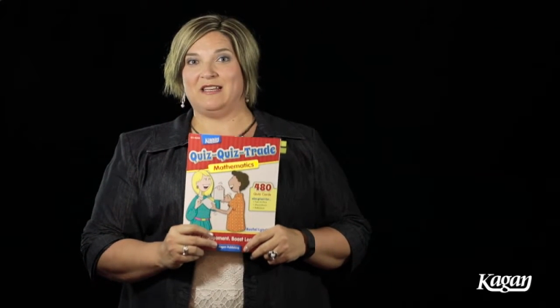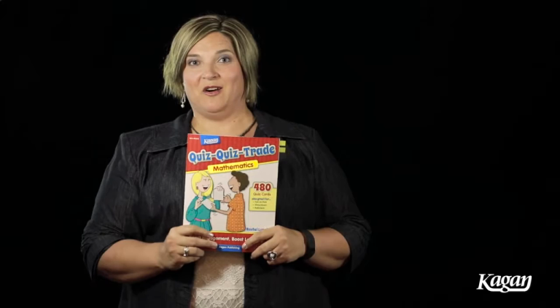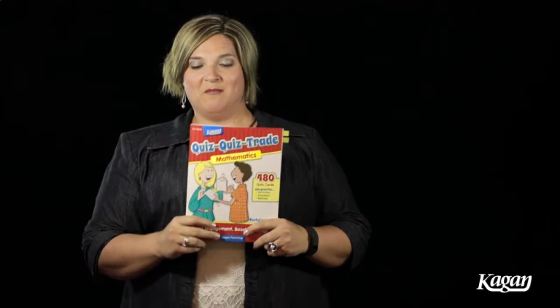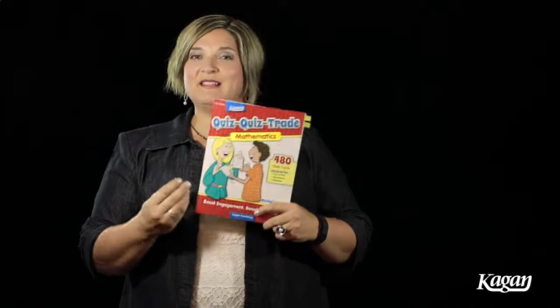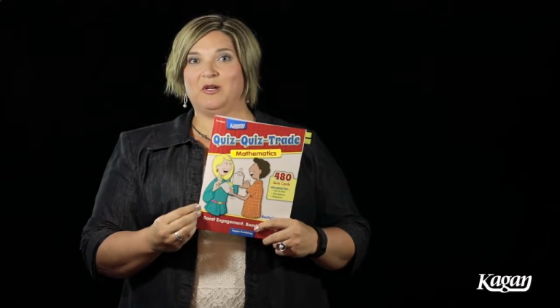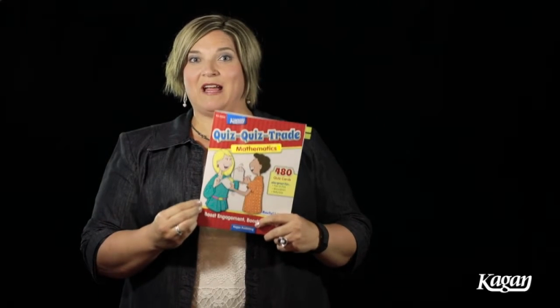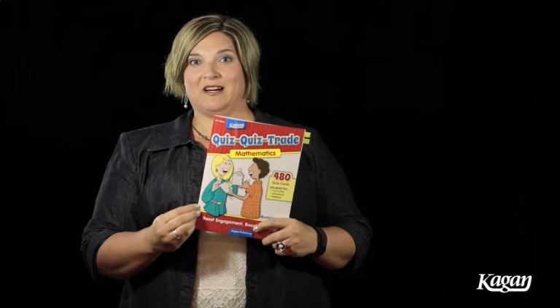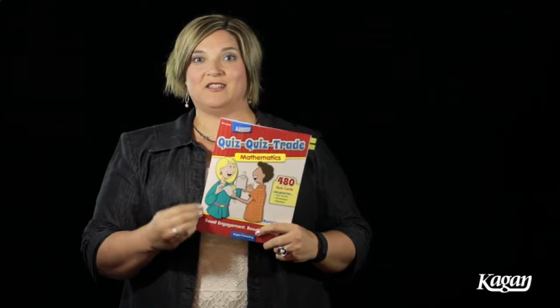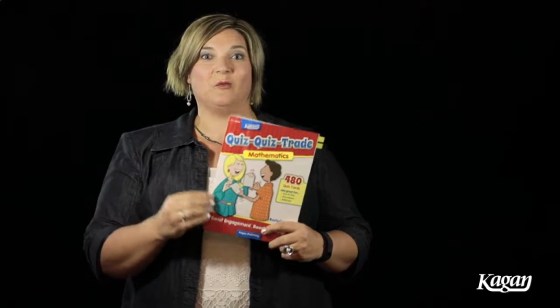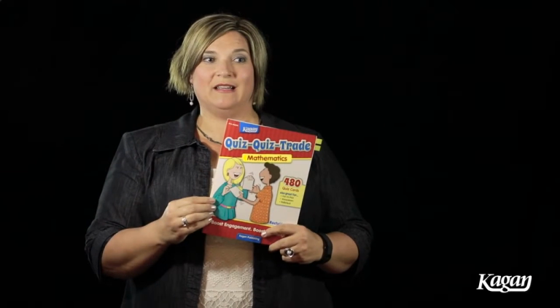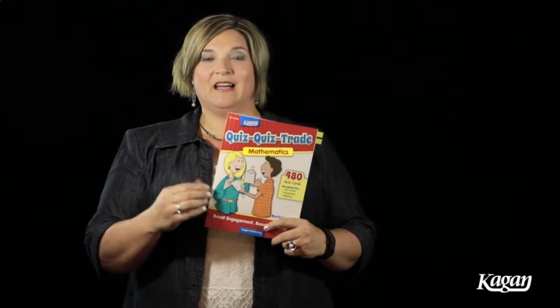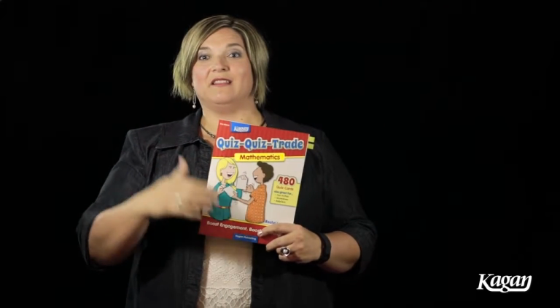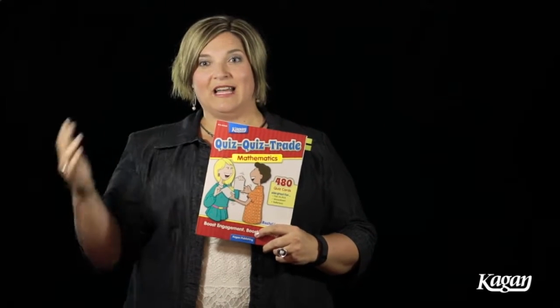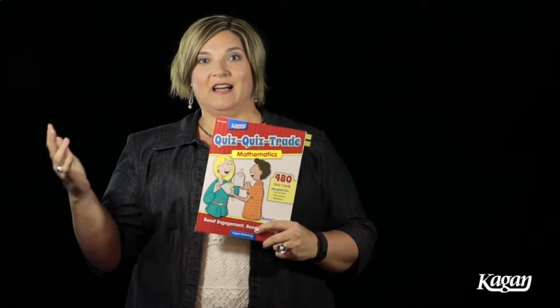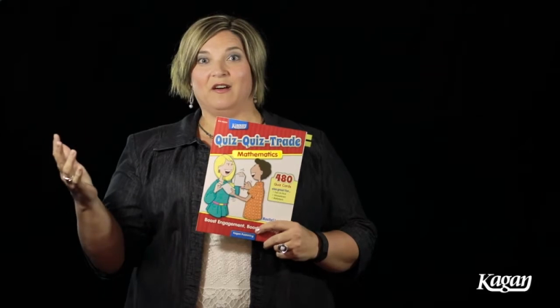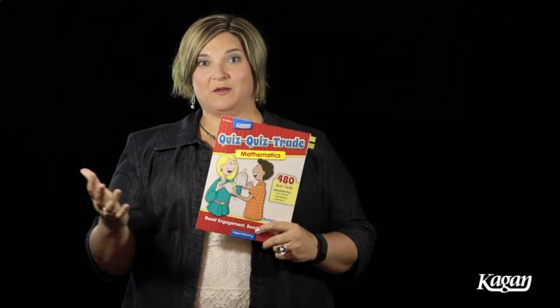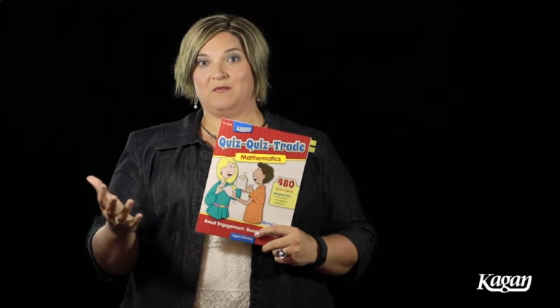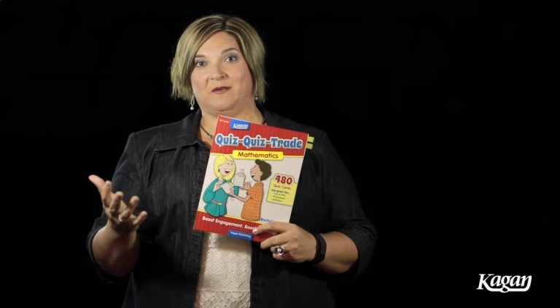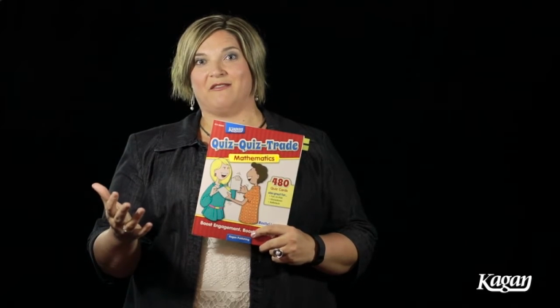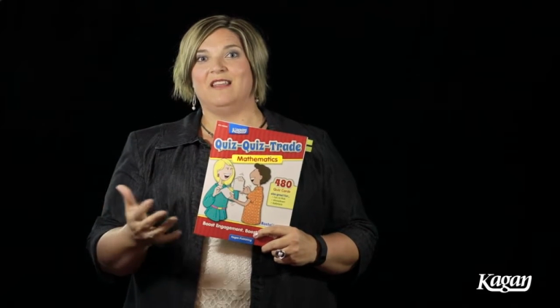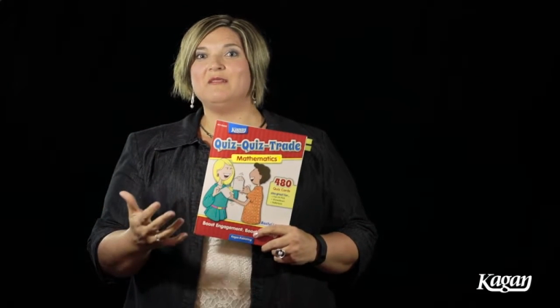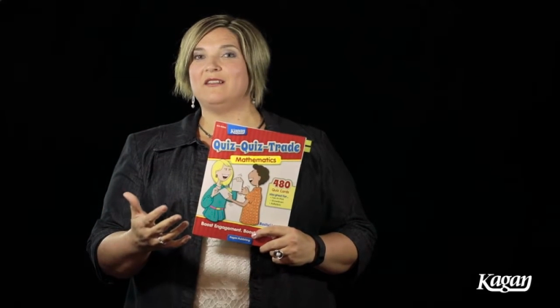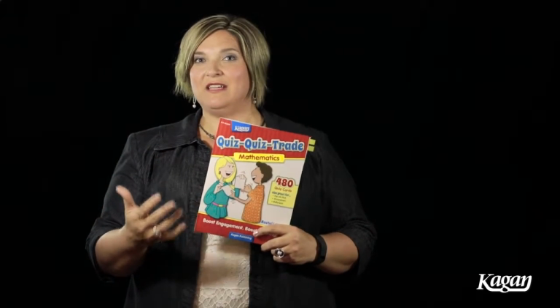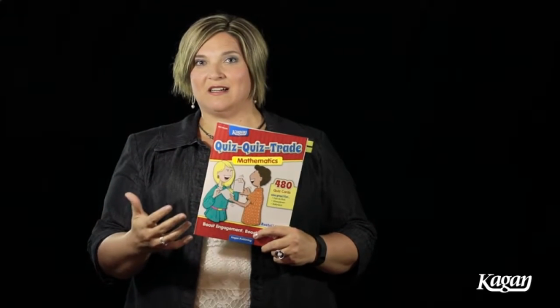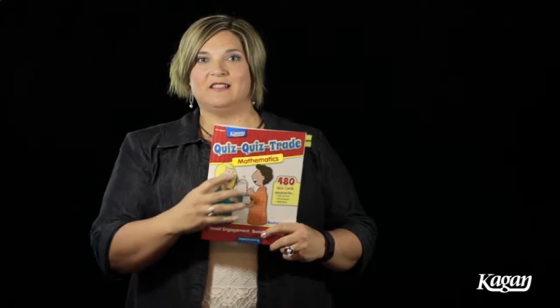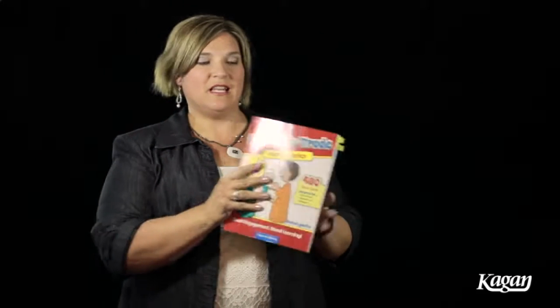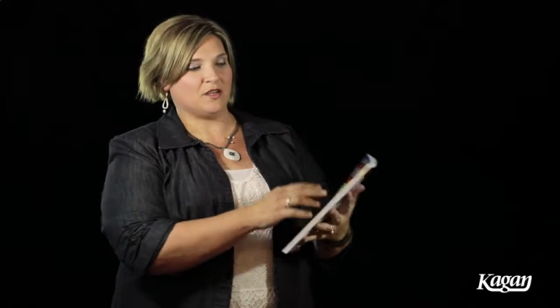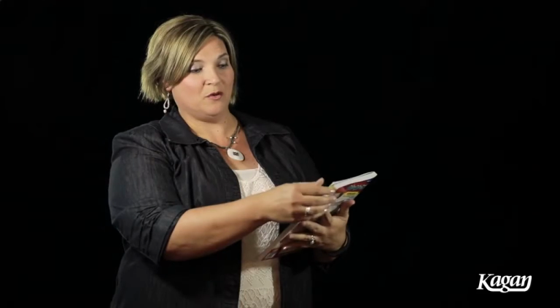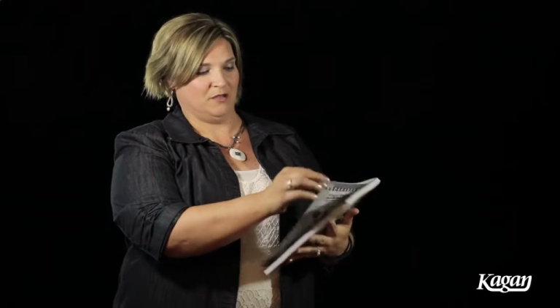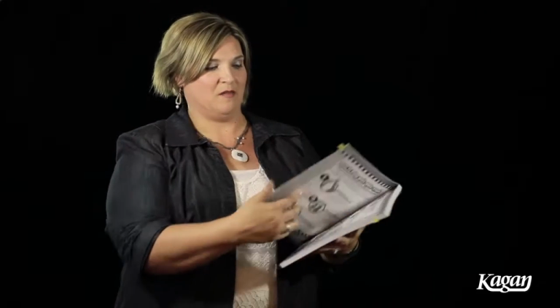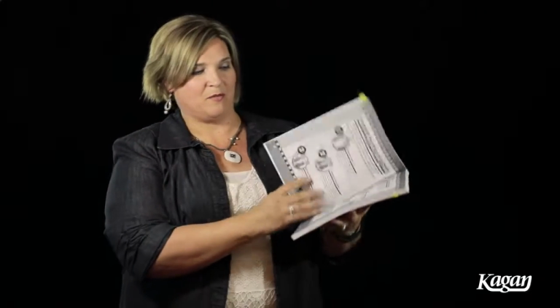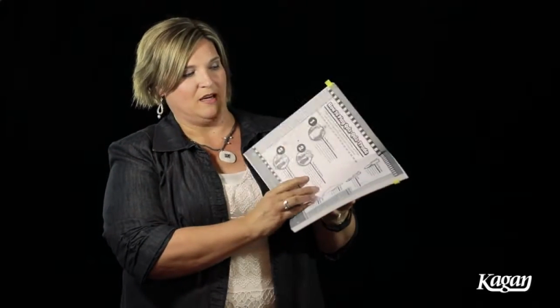I know I need to have my cards ready to go, and this book right here is just one of a line of quiz quiz trade books that we offer that really makes your life easier. Let's take a closer look at the math book here.